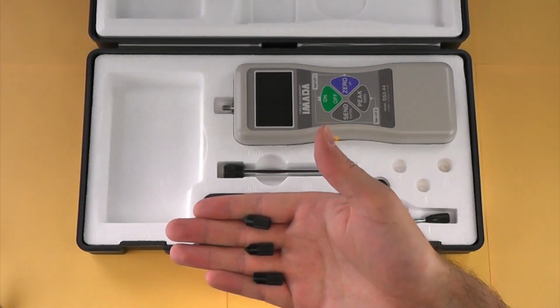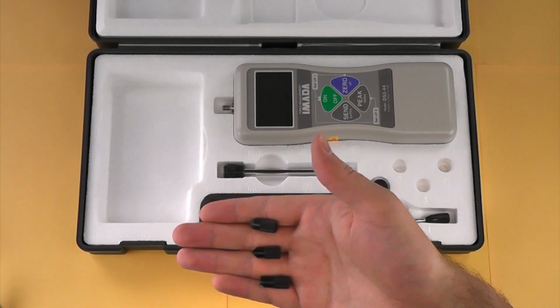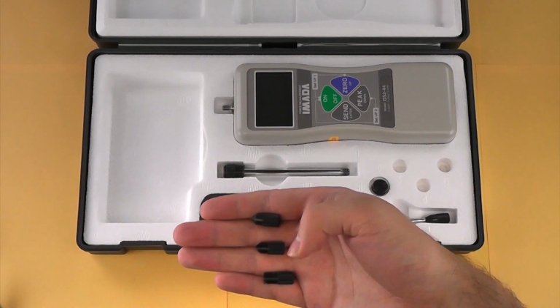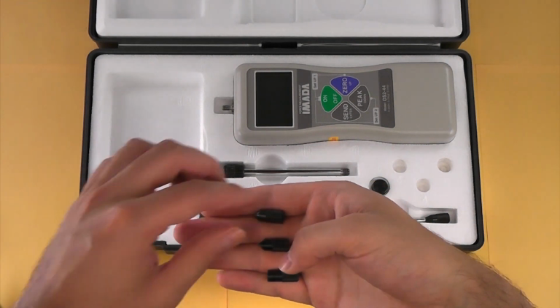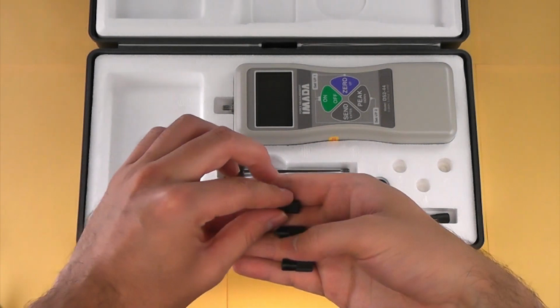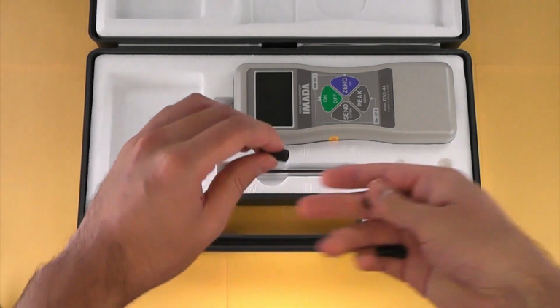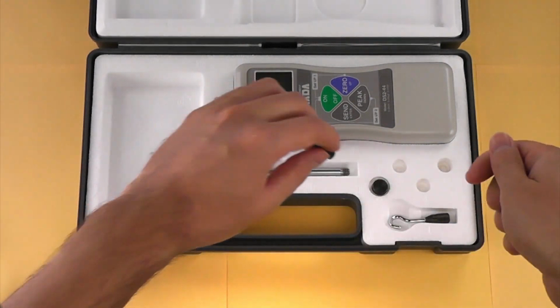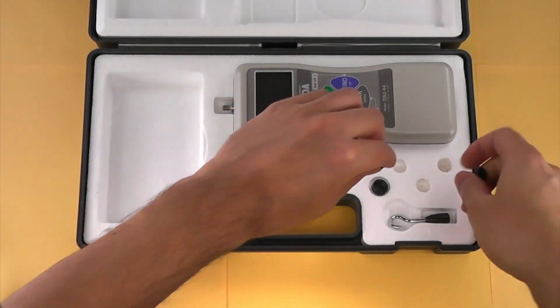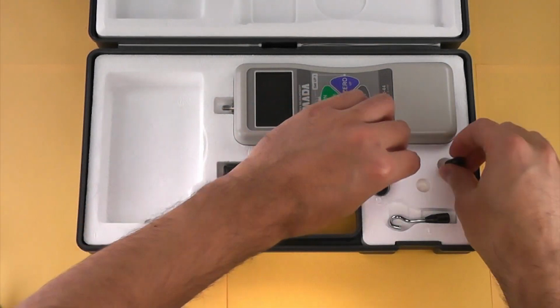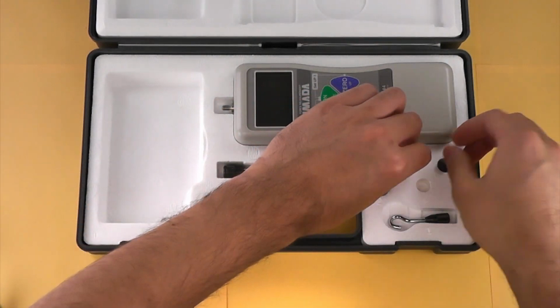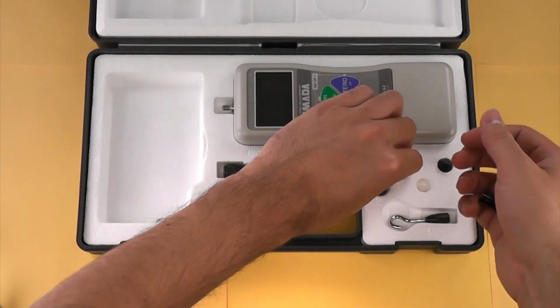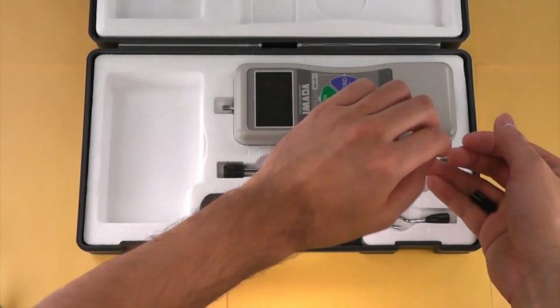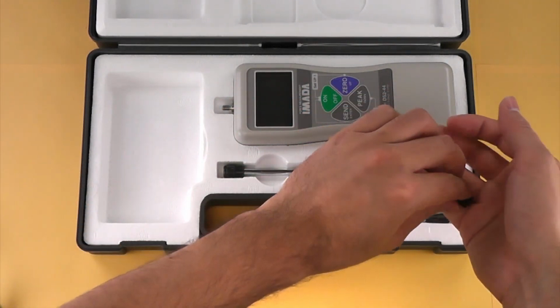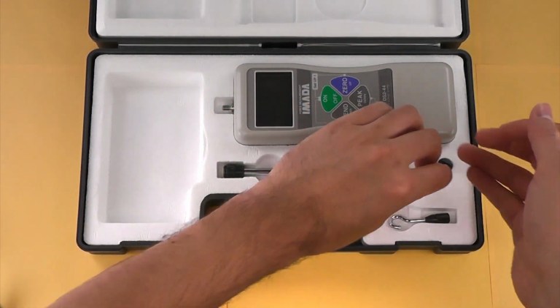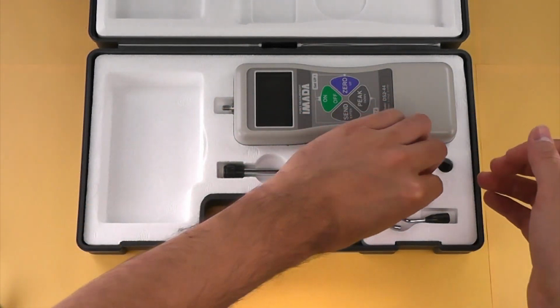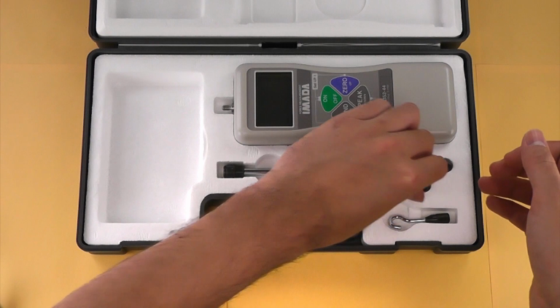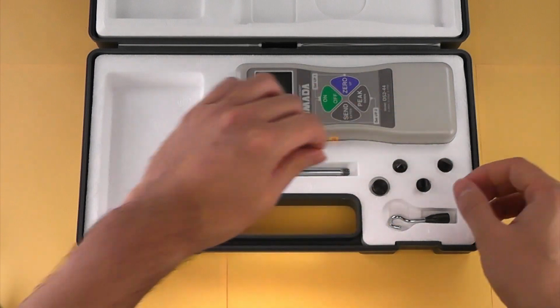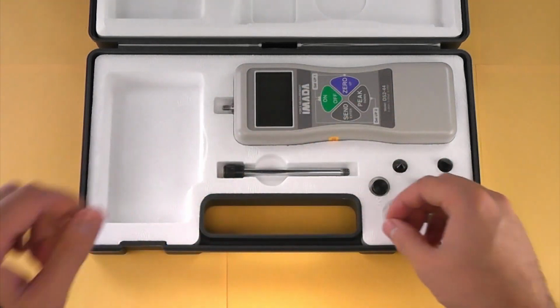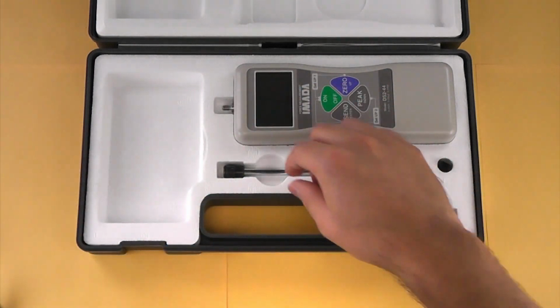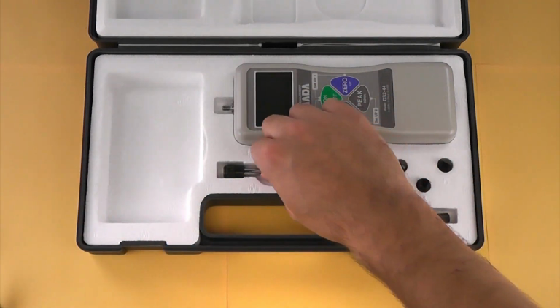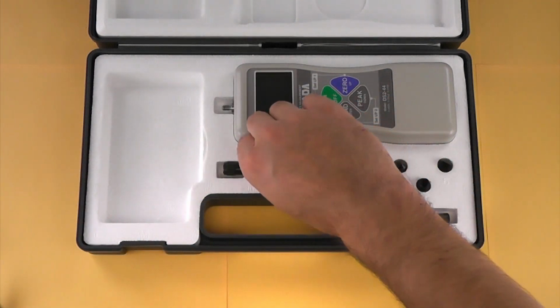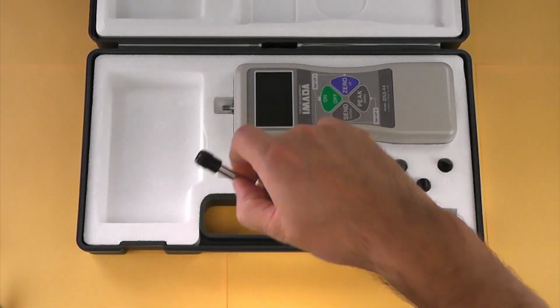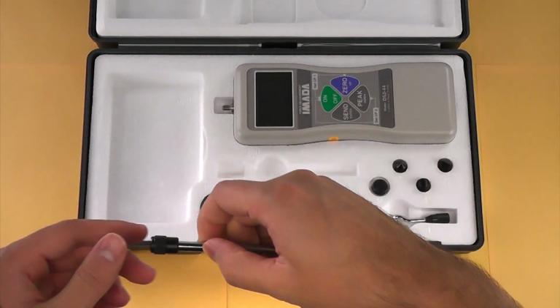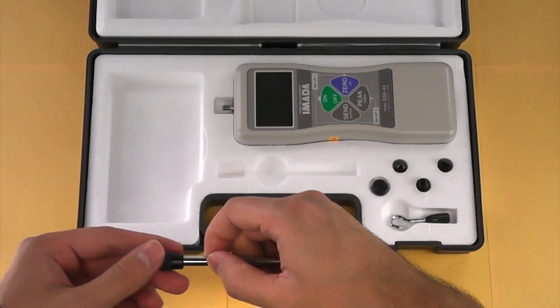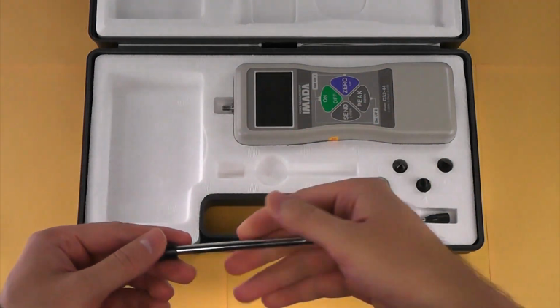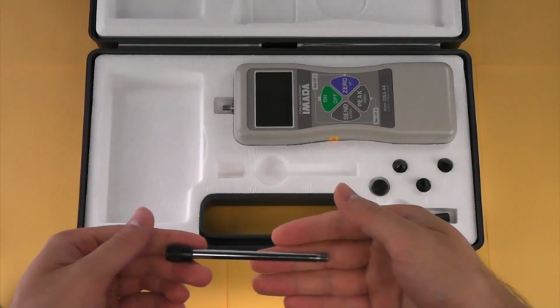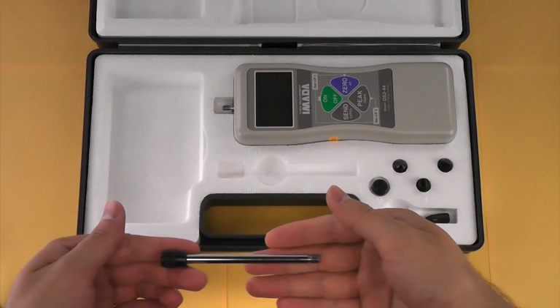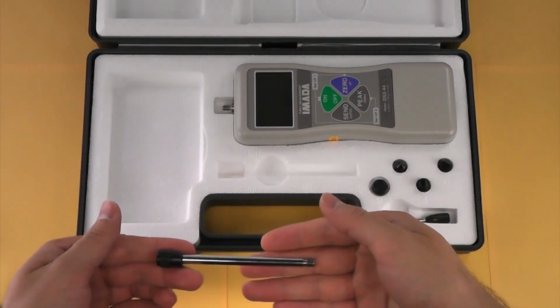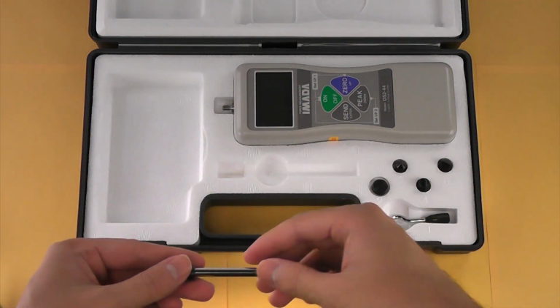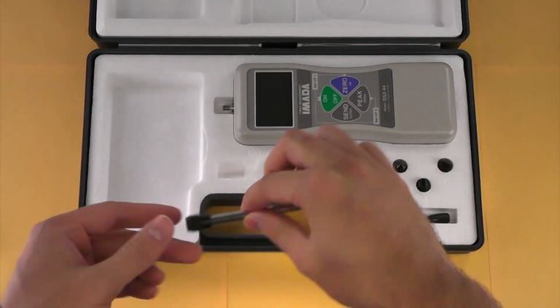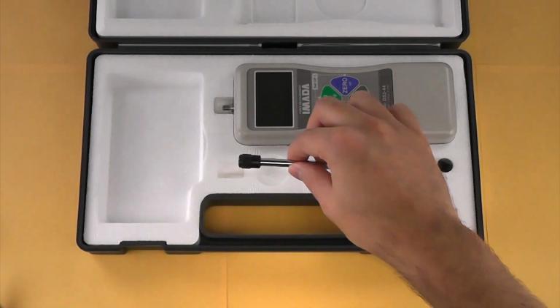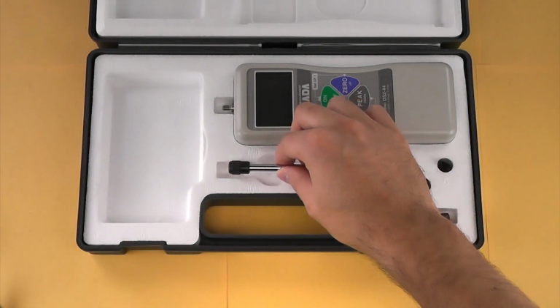We also have many attachments for more specialized applications — please visit our website for more information. The extension shaft allows the measuring shaft to be extended.